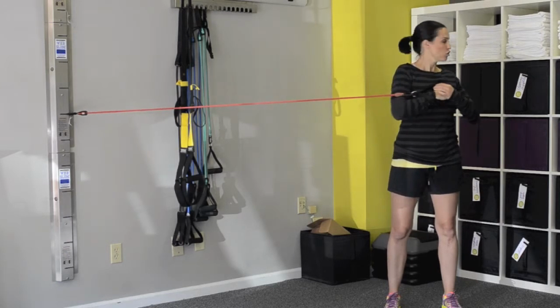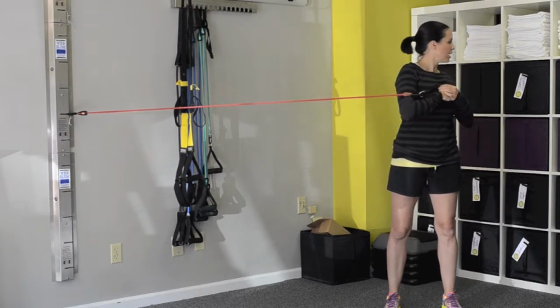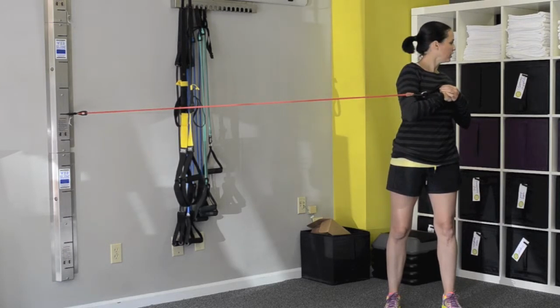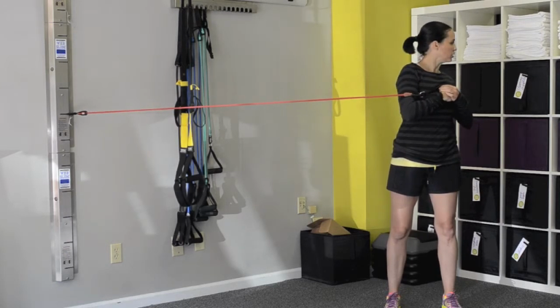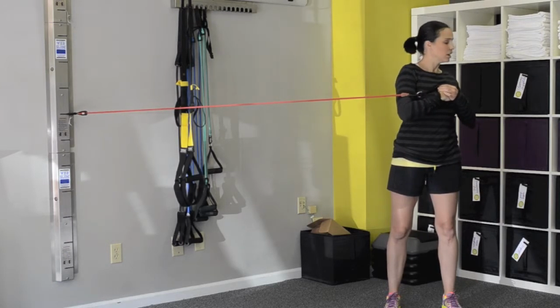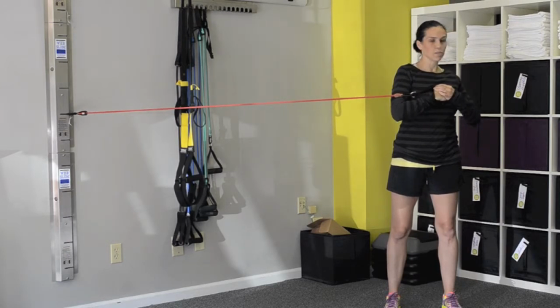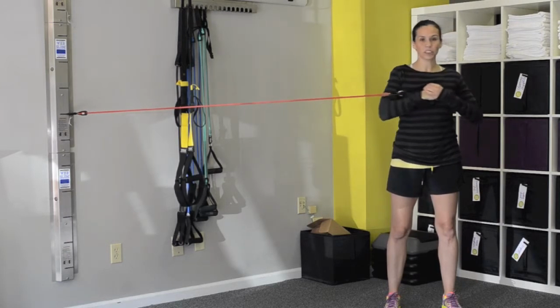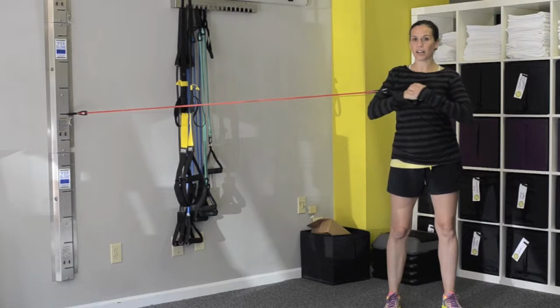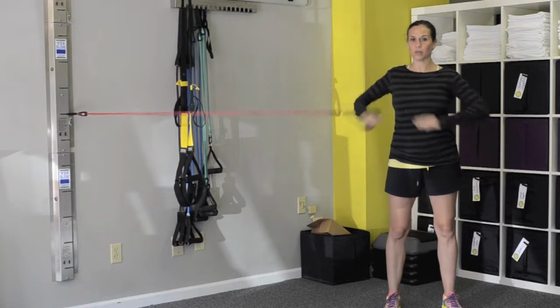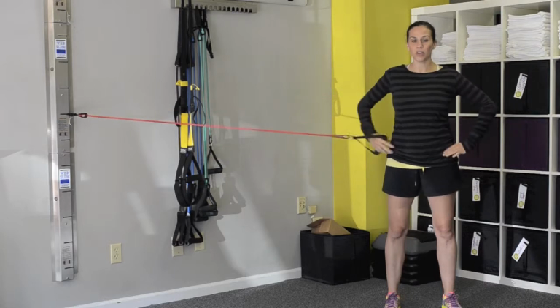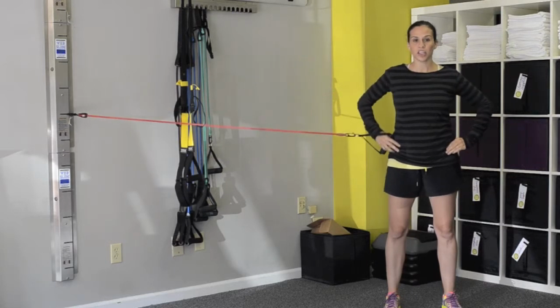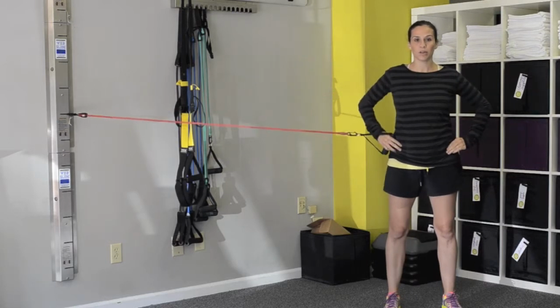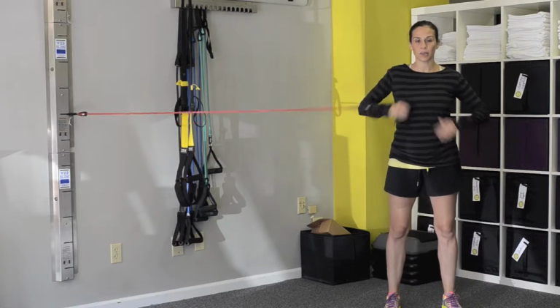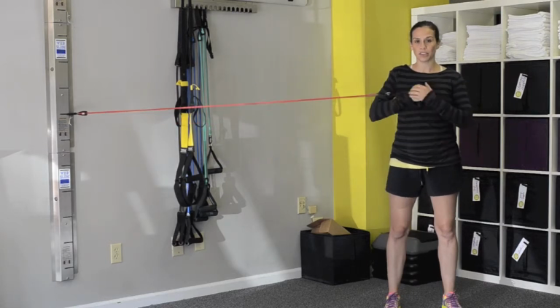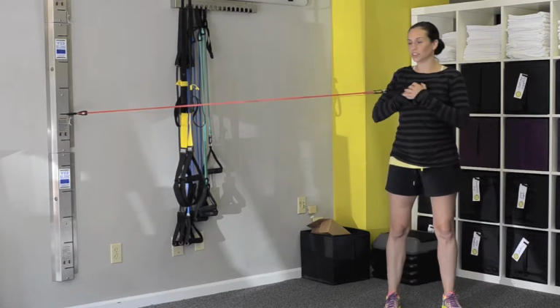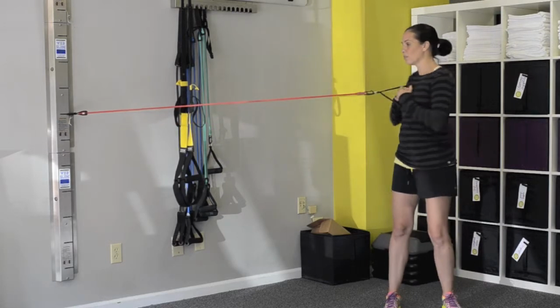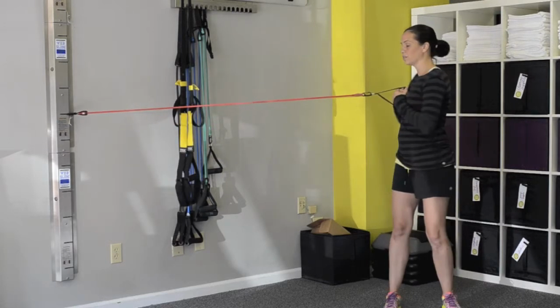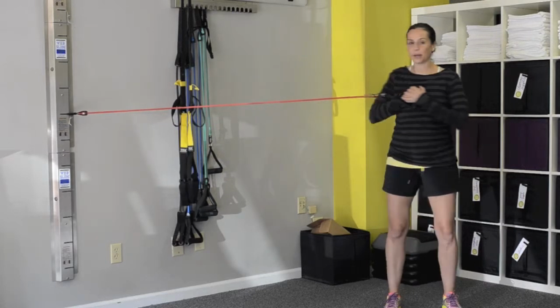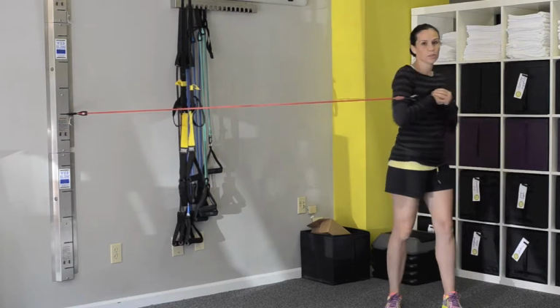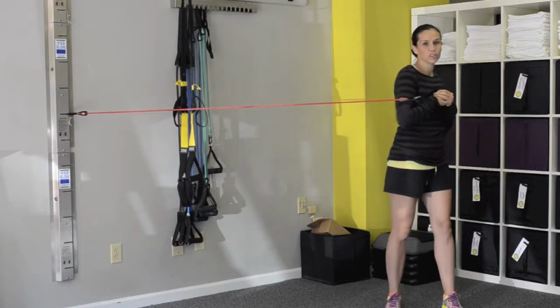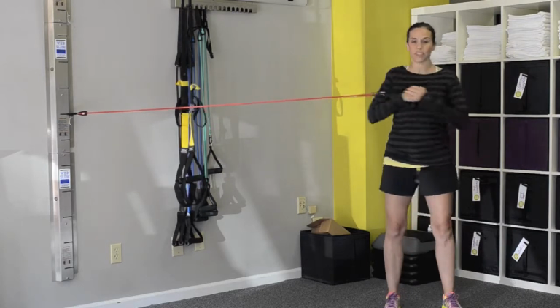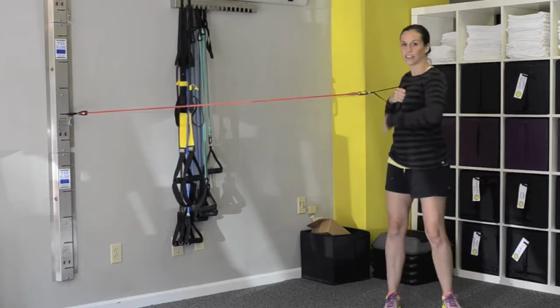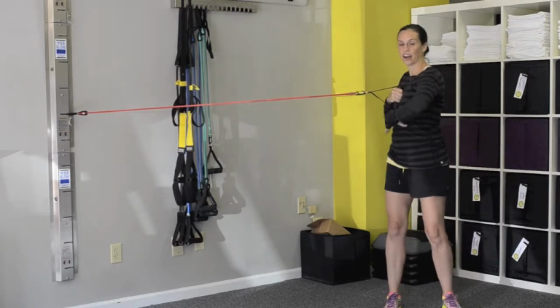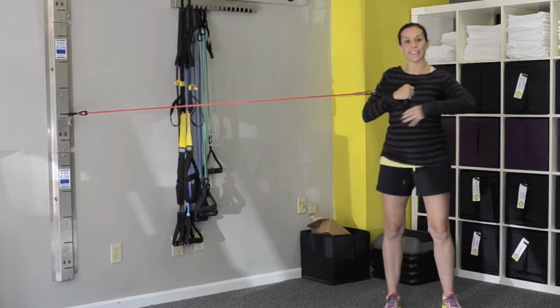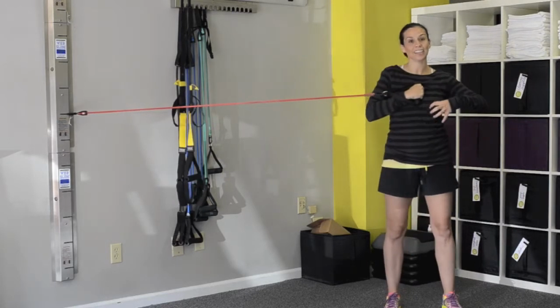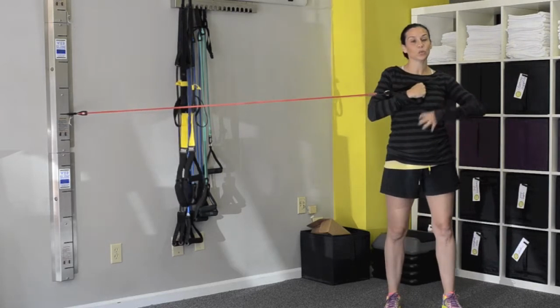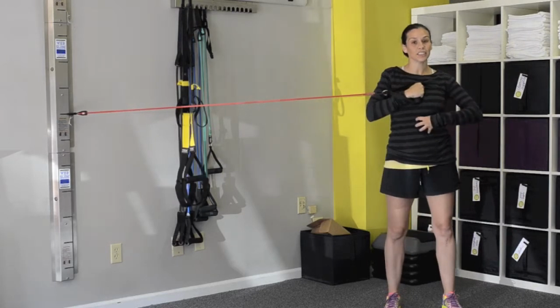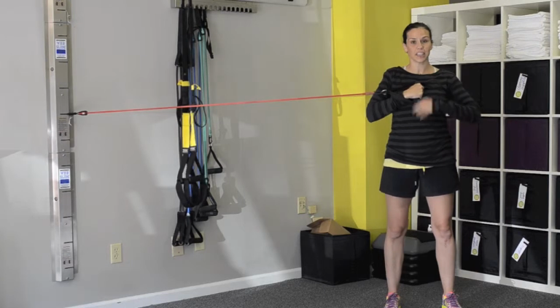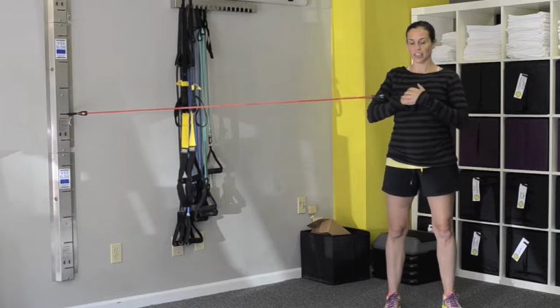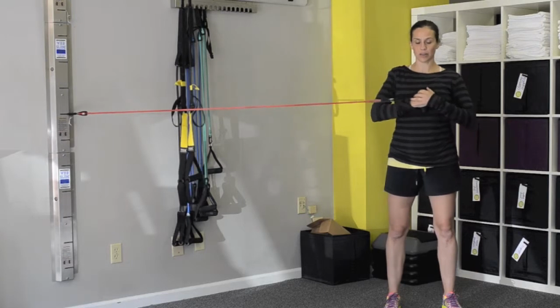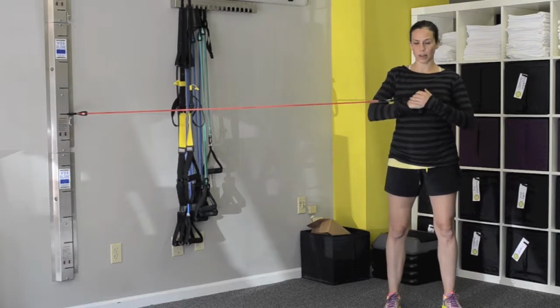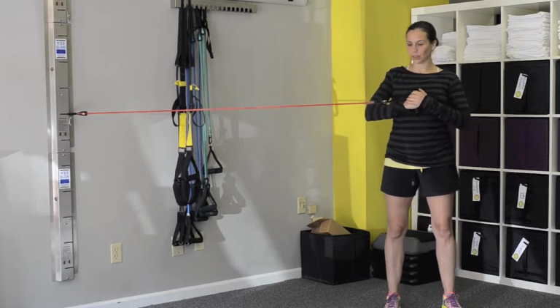Try to, as much as possible, keep those hips still. You don't want those hips to move, because then you're not getting that twist in the abdominals.